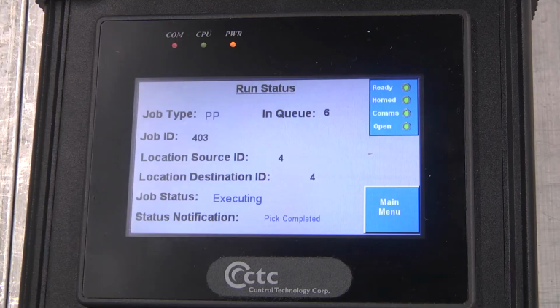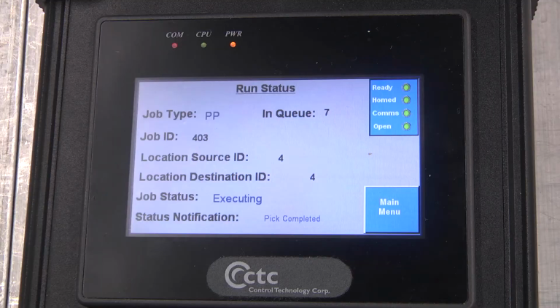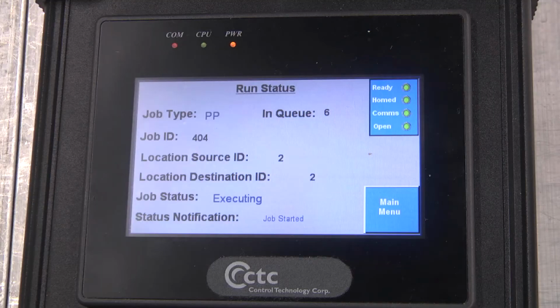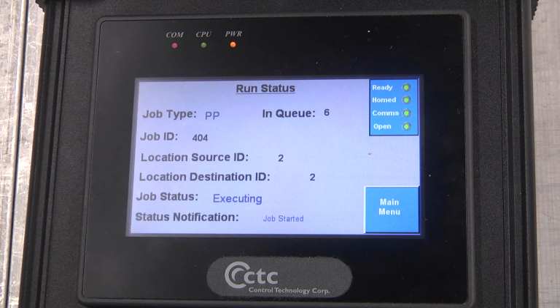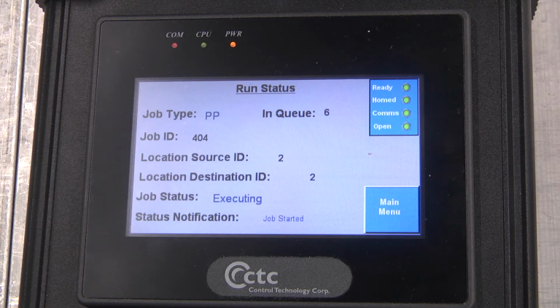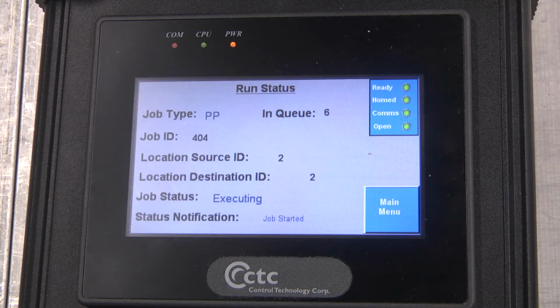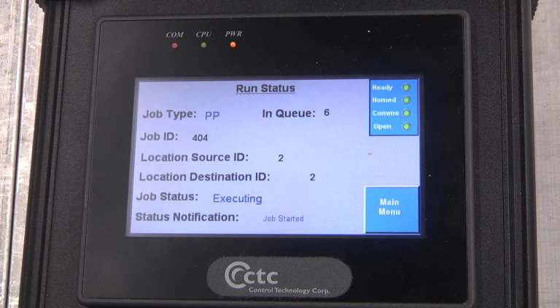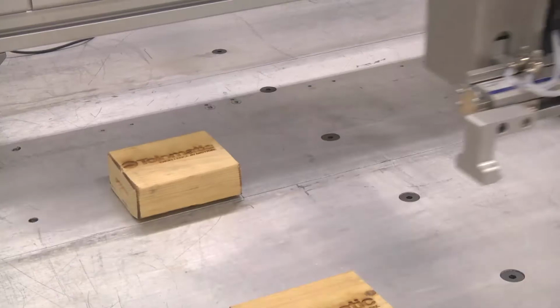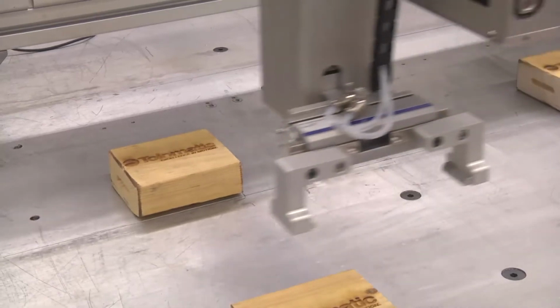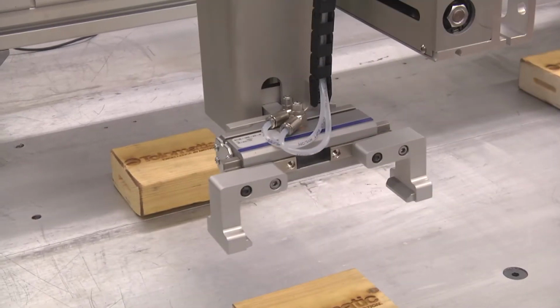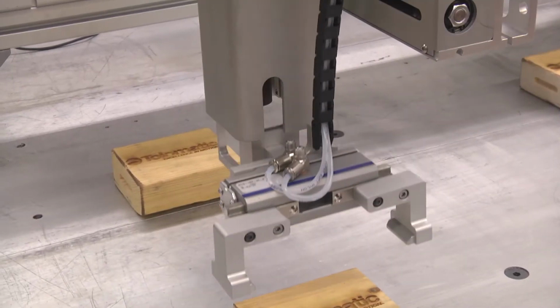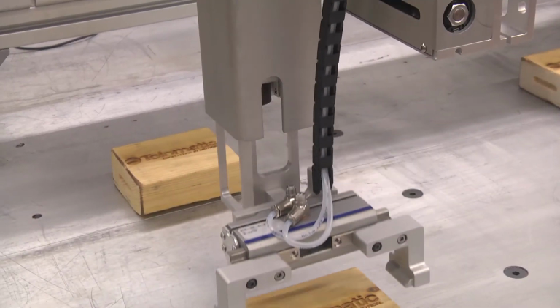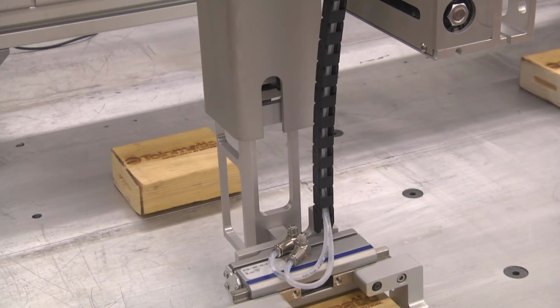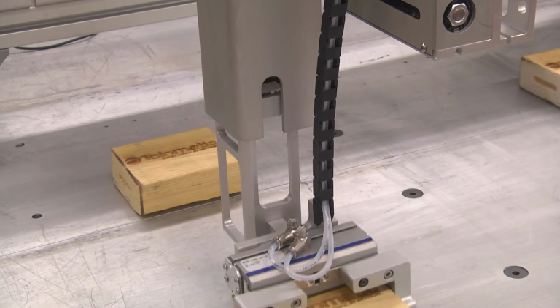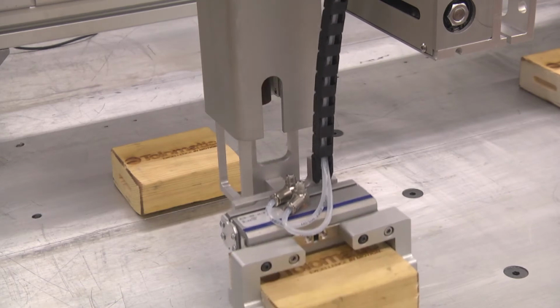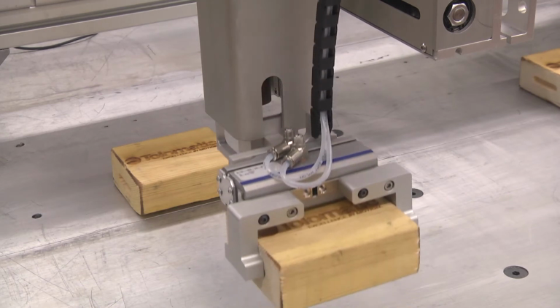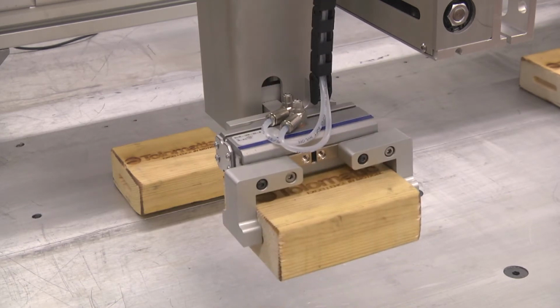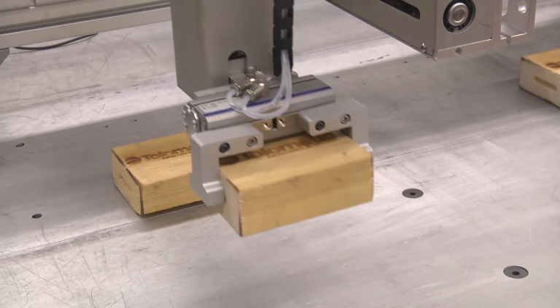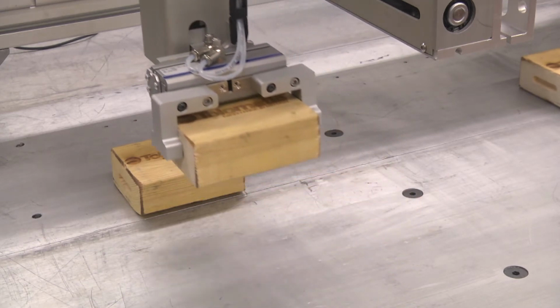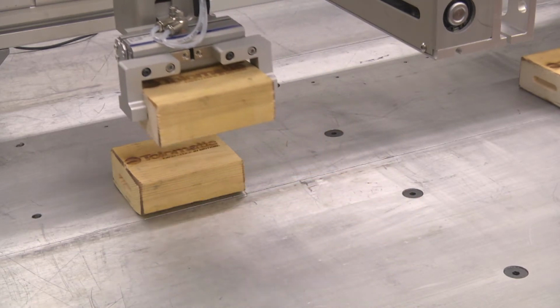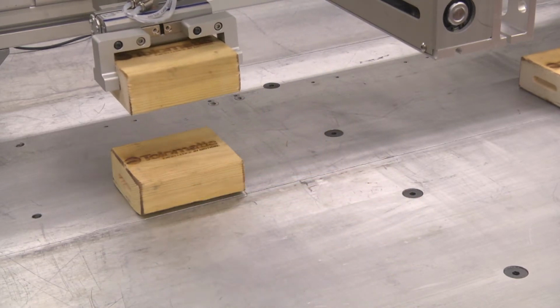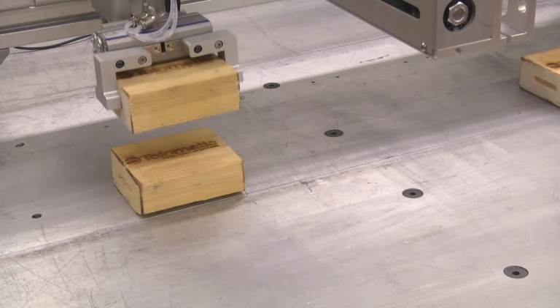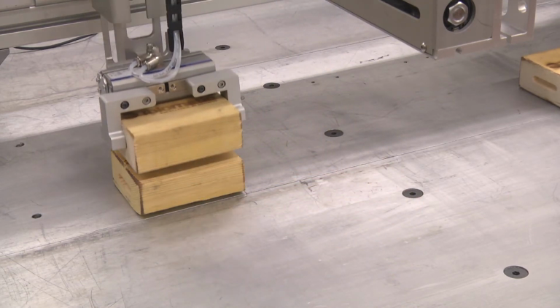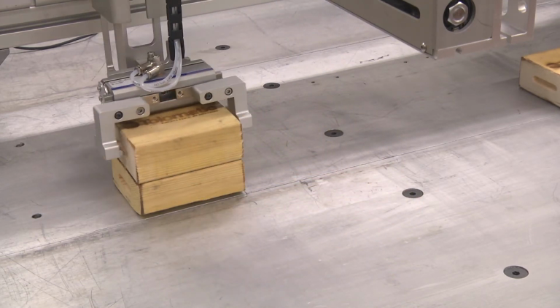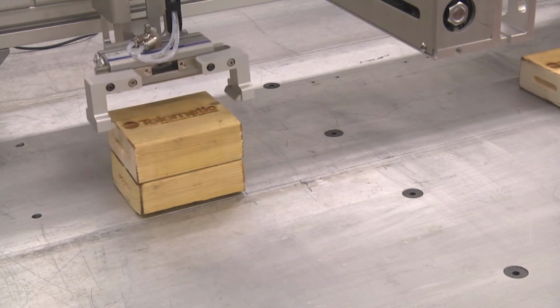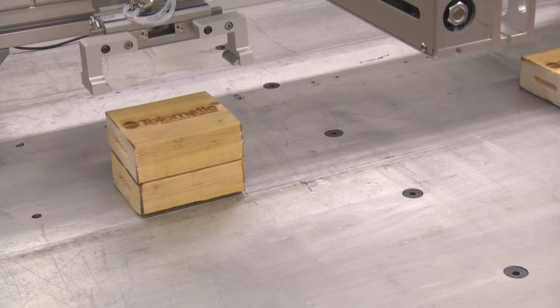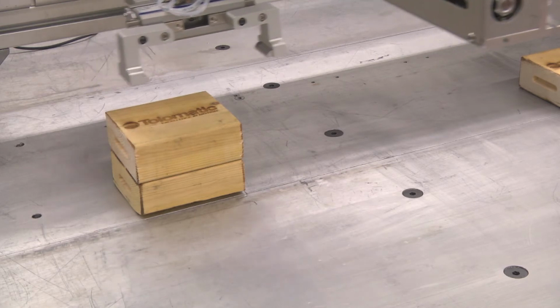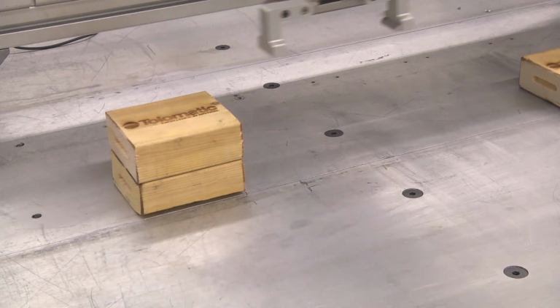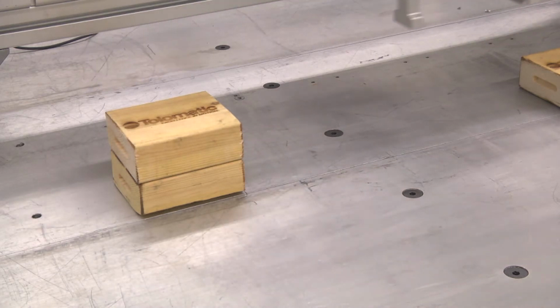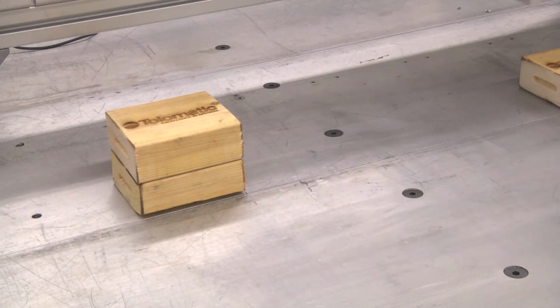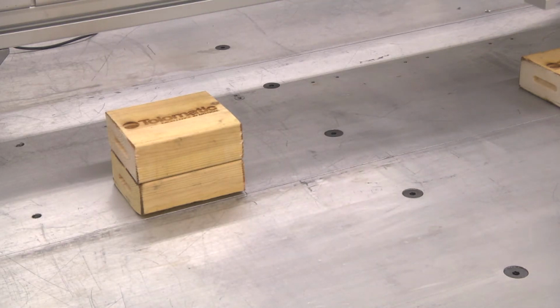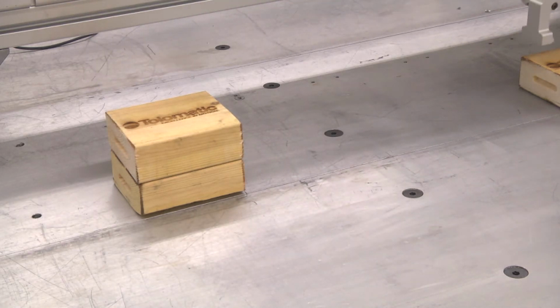Right here in front of us is just a hard-coded program — move this here, move this here — pretty simple. But essentially this is just the hands and the arms and the brains, with limitless possibilities.